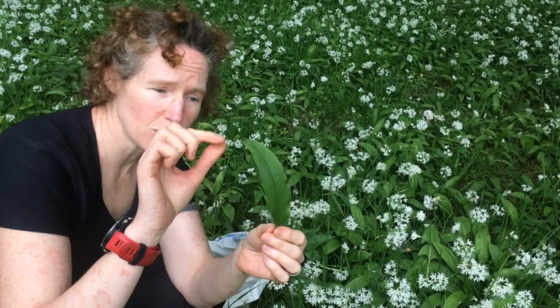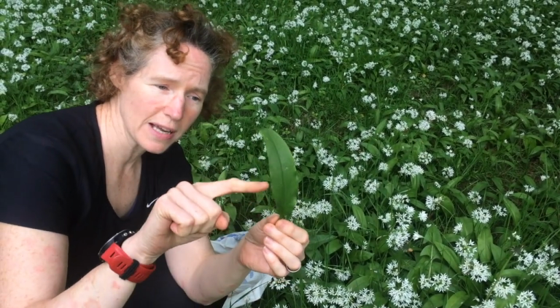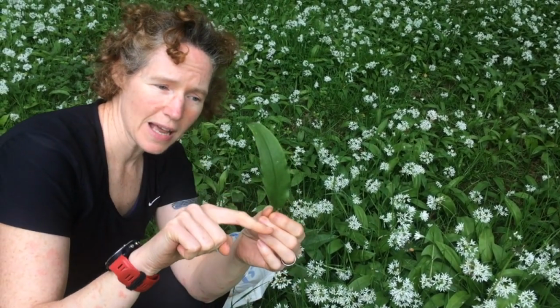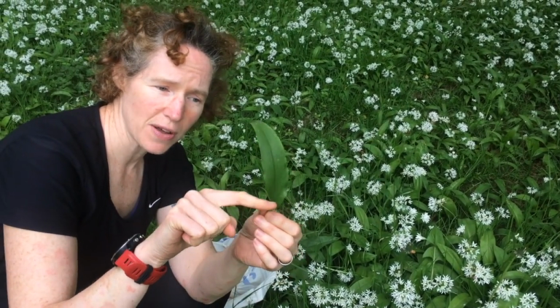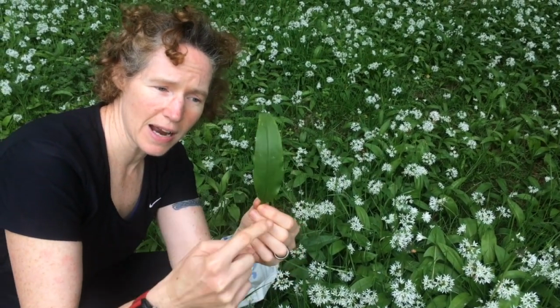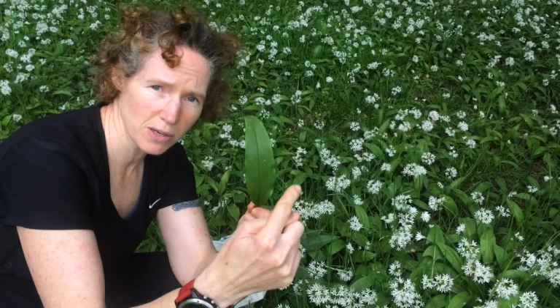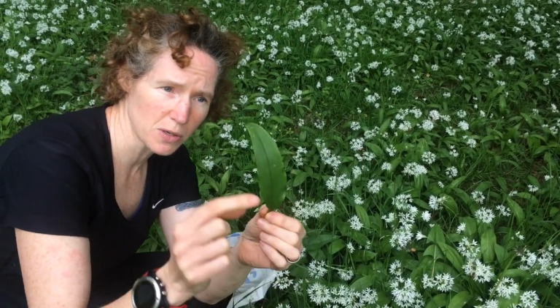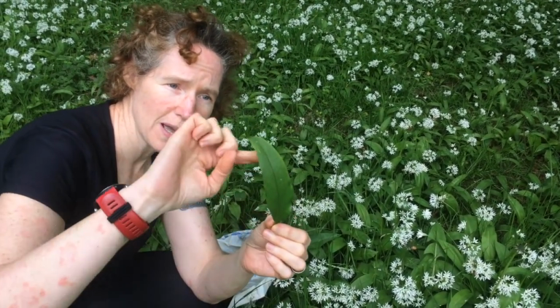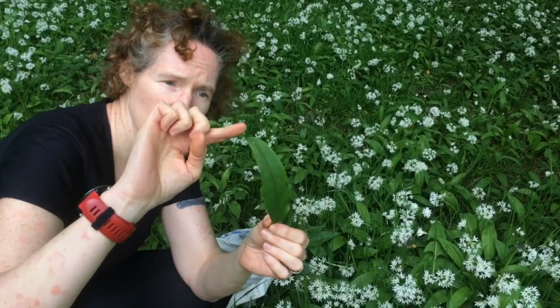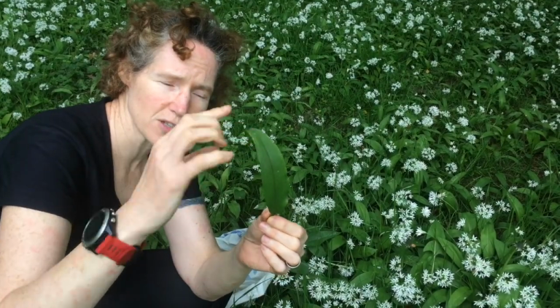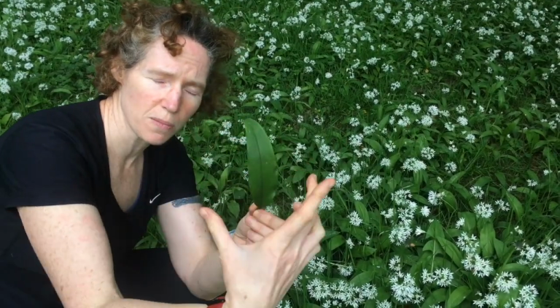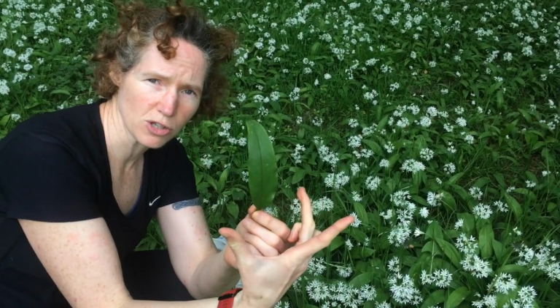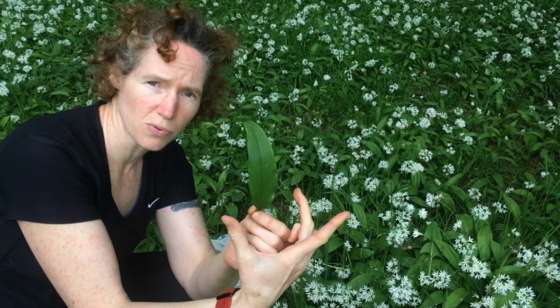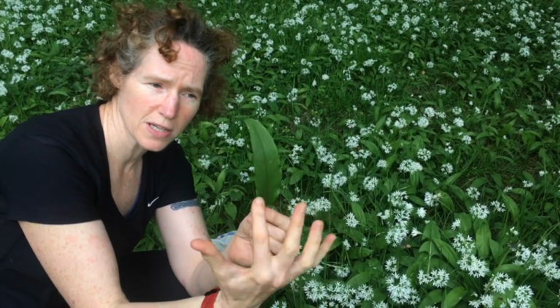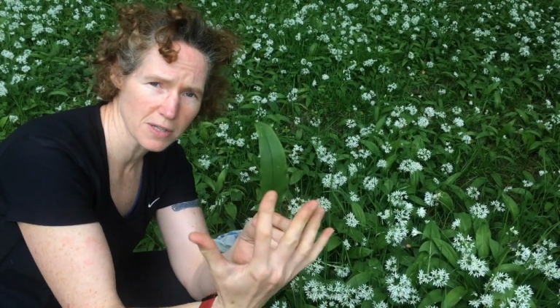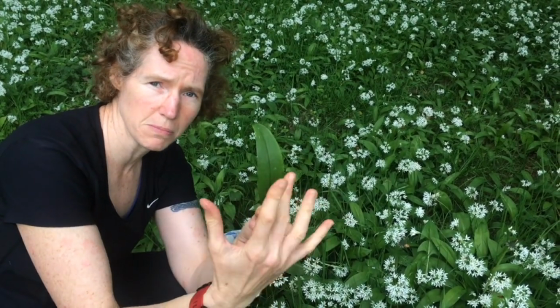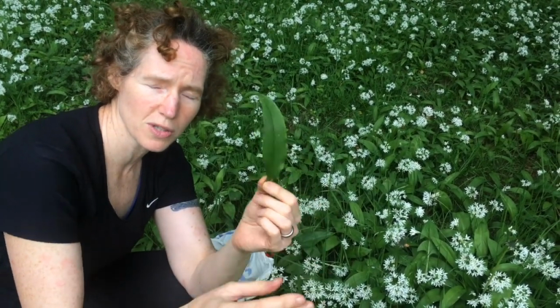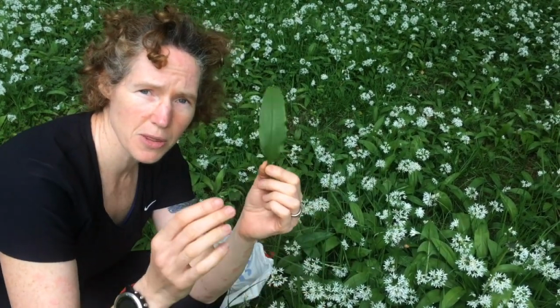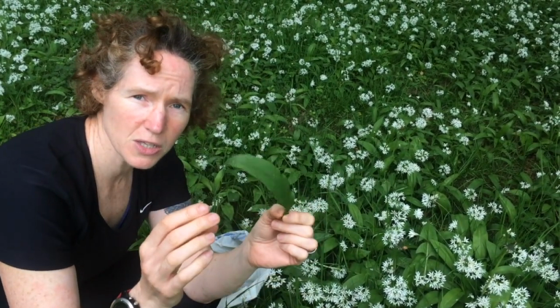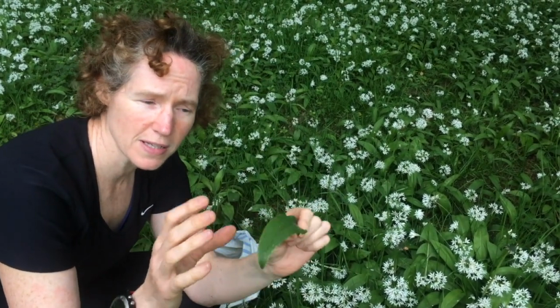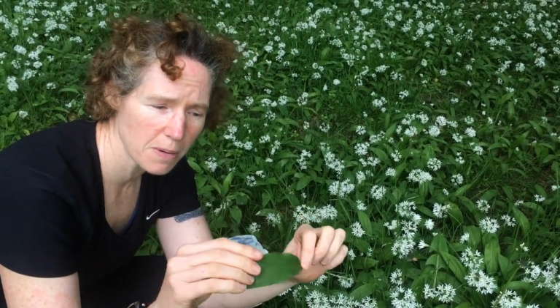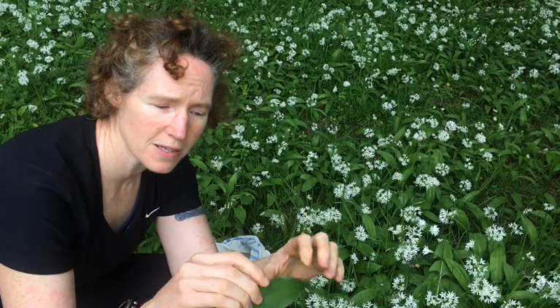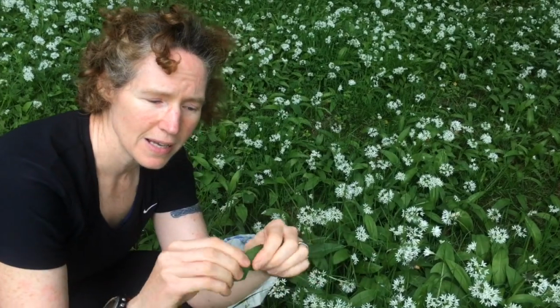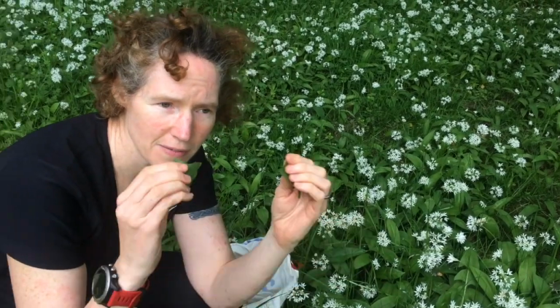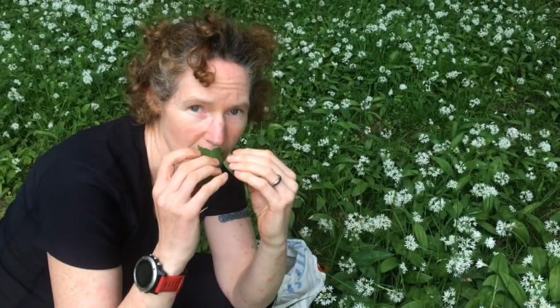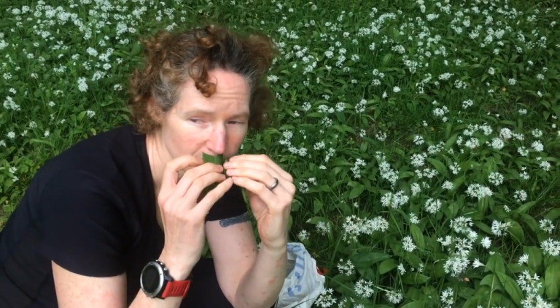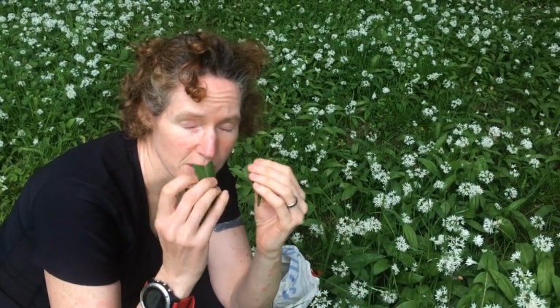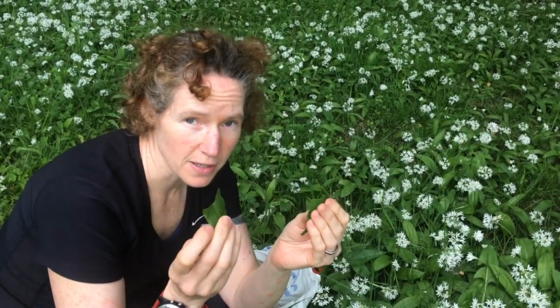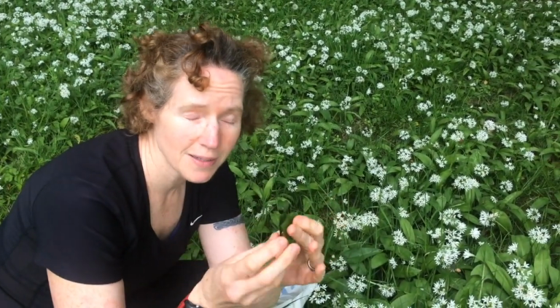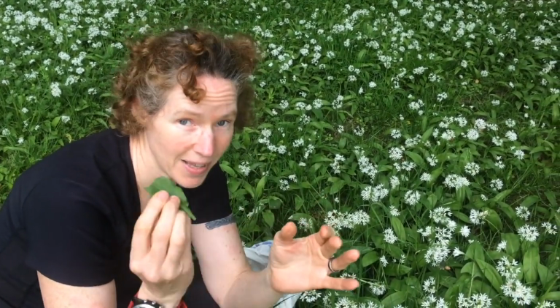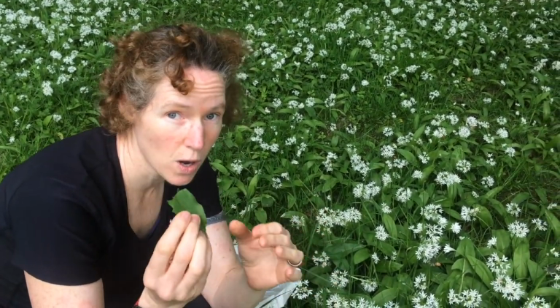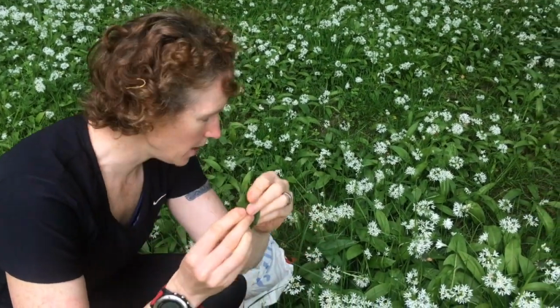Lords and ladies have an arrow shape at the bottom and are more round at the top. They're usually broader, sometimes mottled. But the best way to tell them apart — give it a sniff. If it smells like garlic, it's wild garlic.